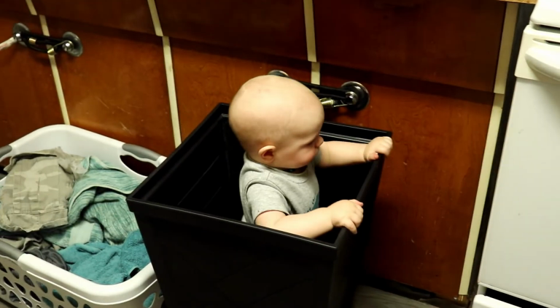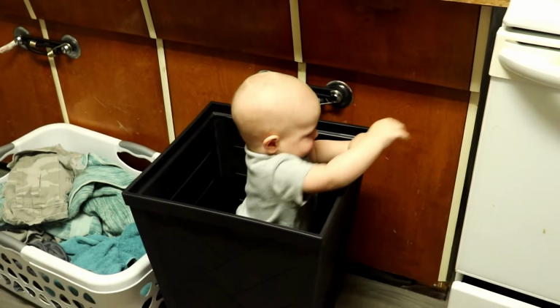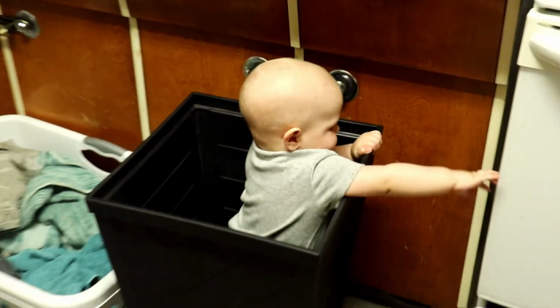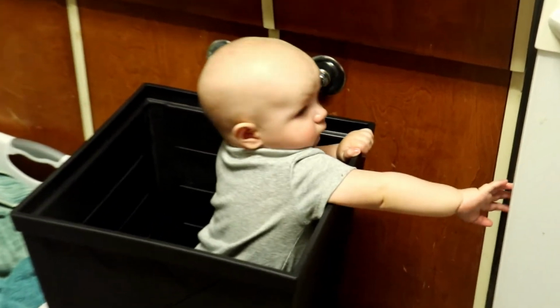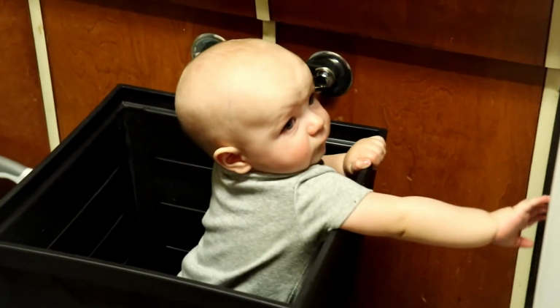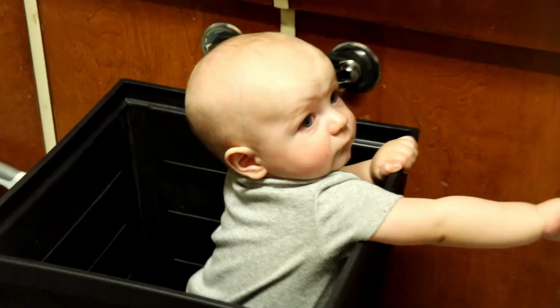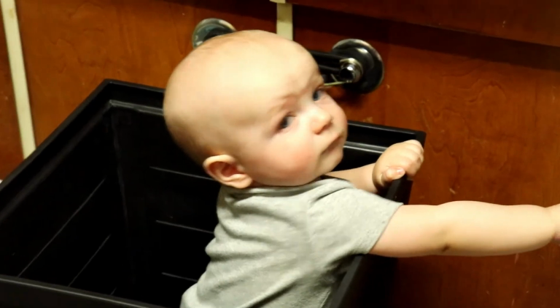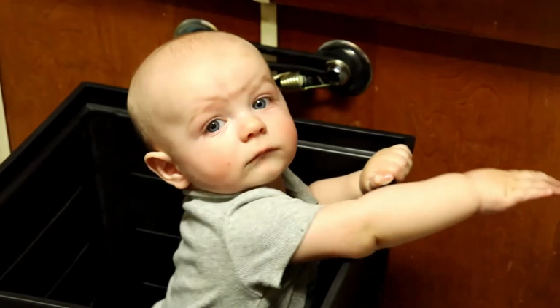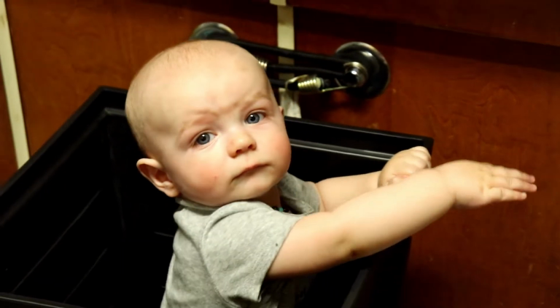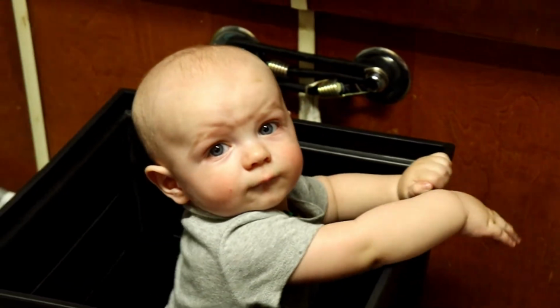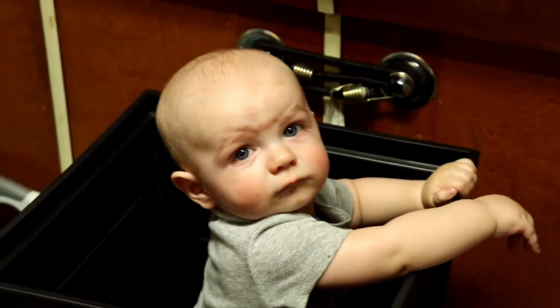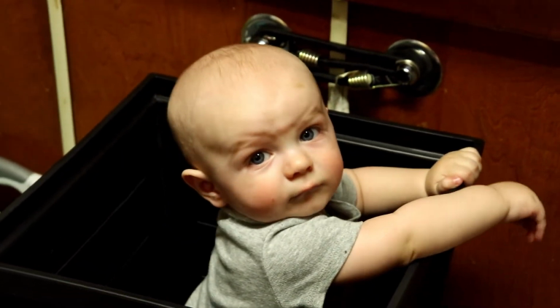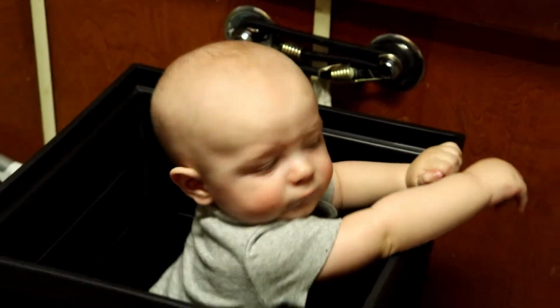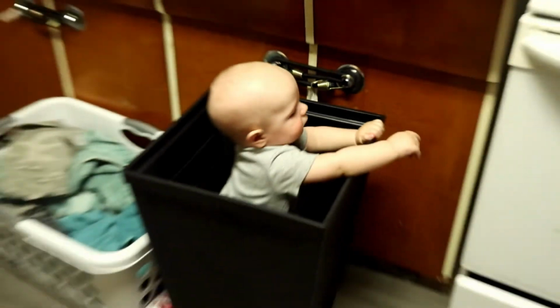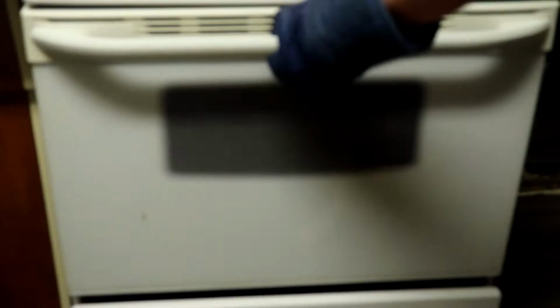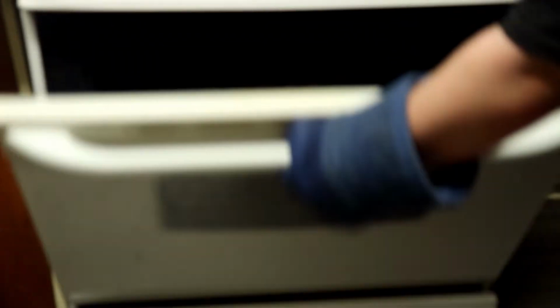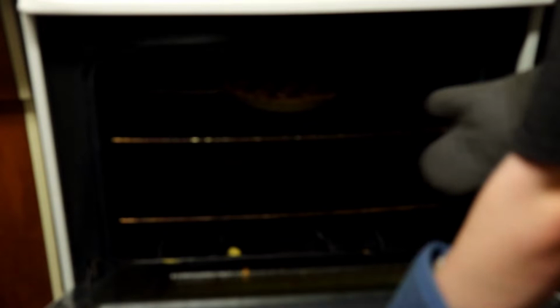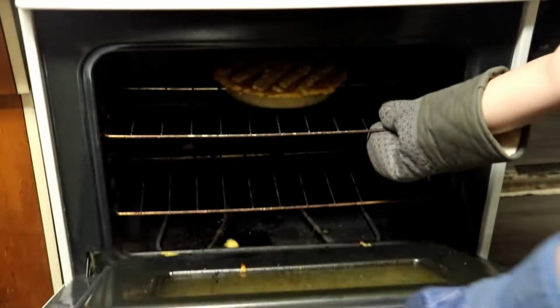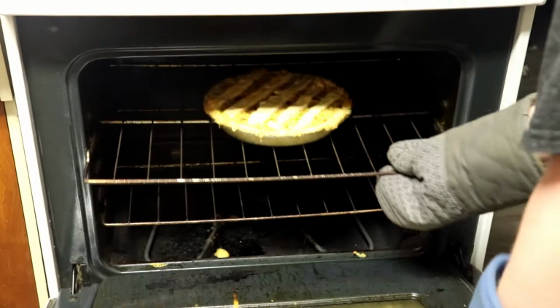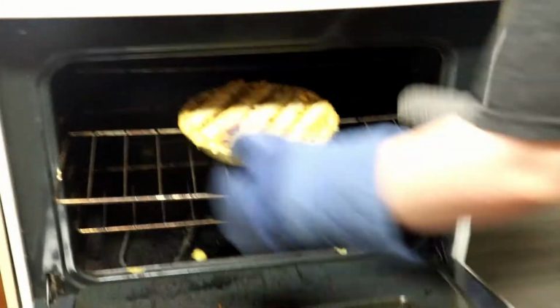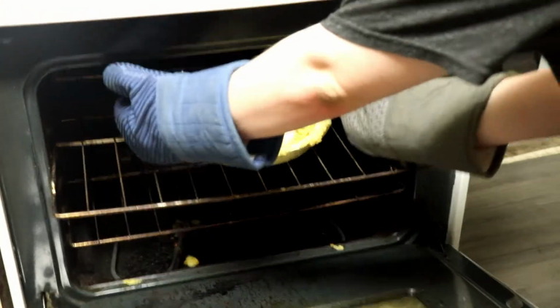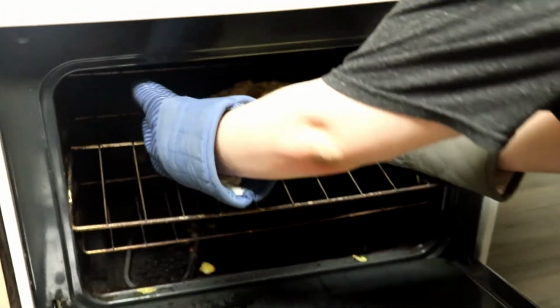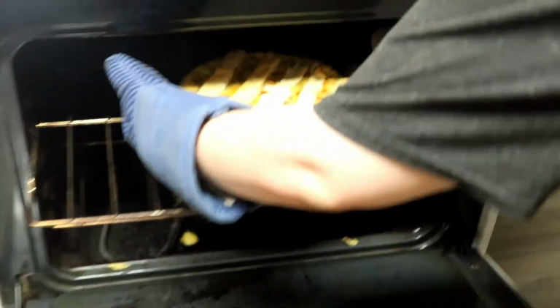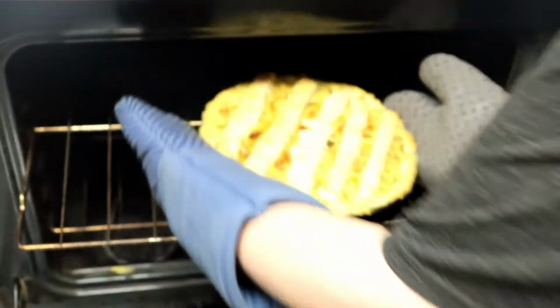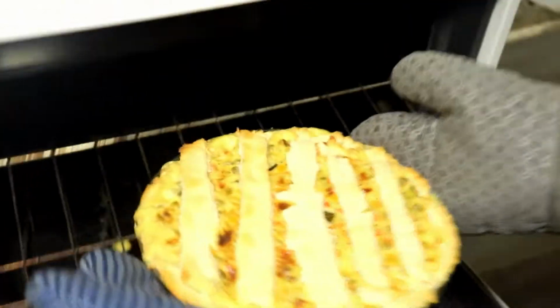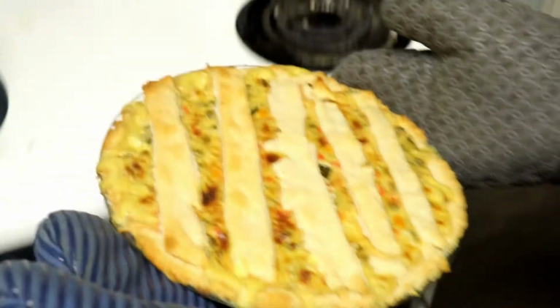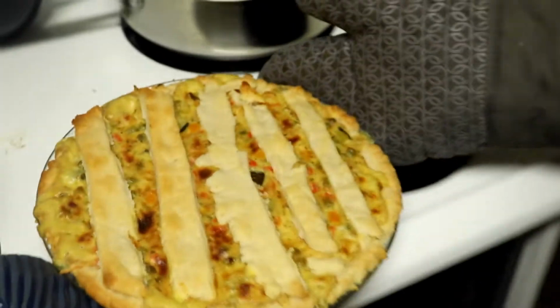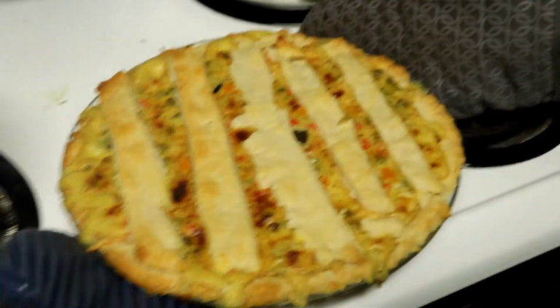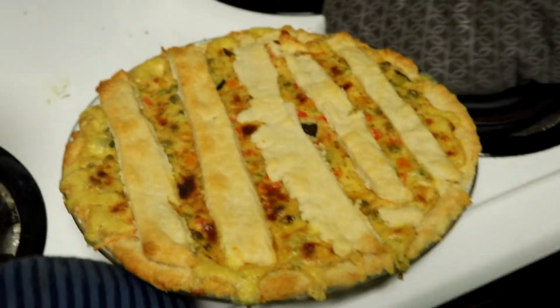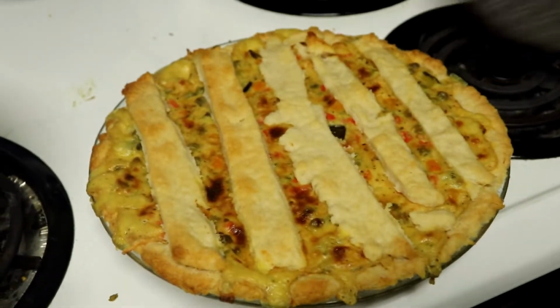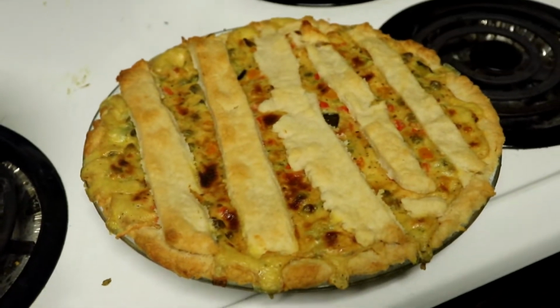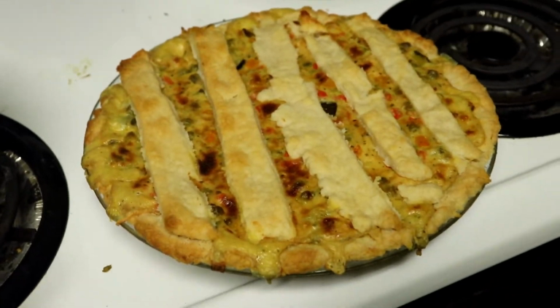Keep Everest from attacking the oven — he hangs out in this planter. I'd suggest putting something underneath your pie to prevent it from leaking all over your oven. This was super good and I highly recommend trying it.